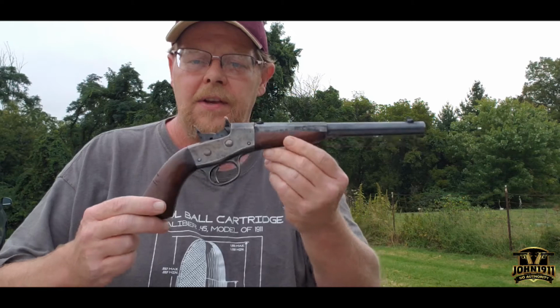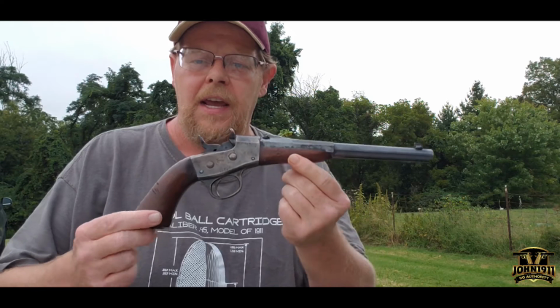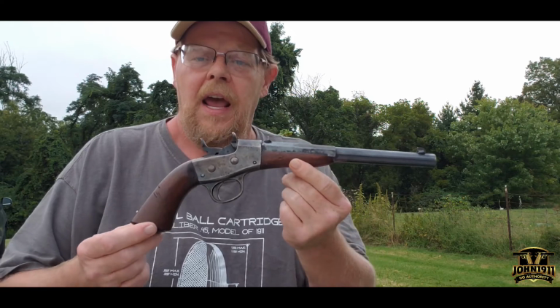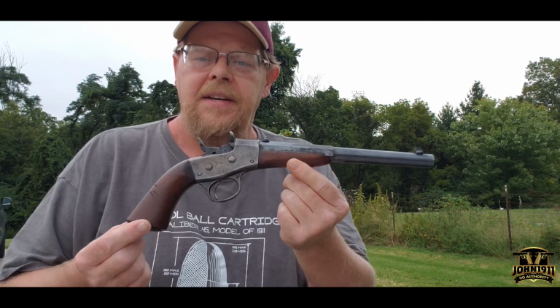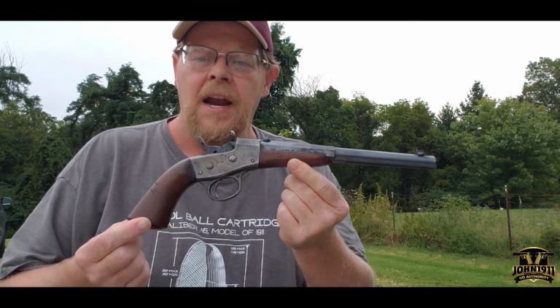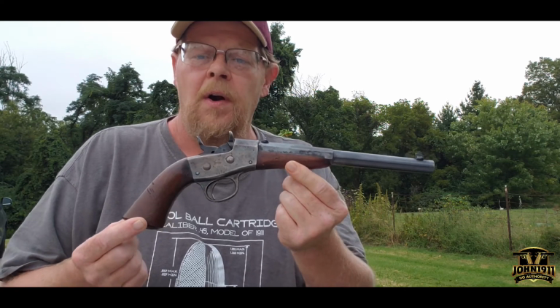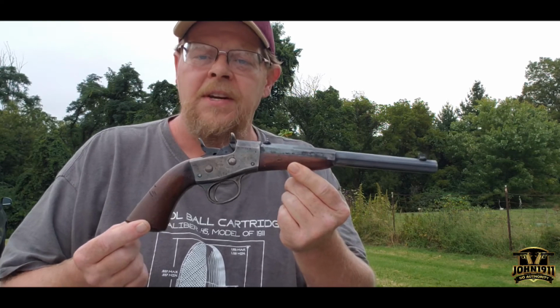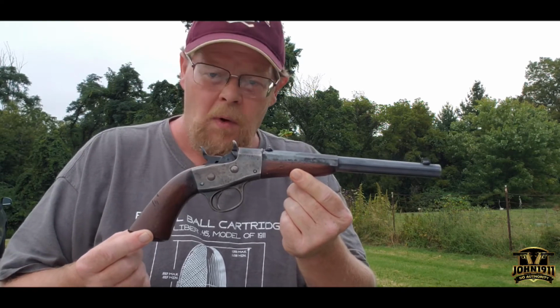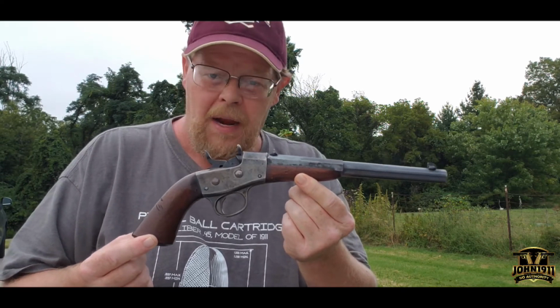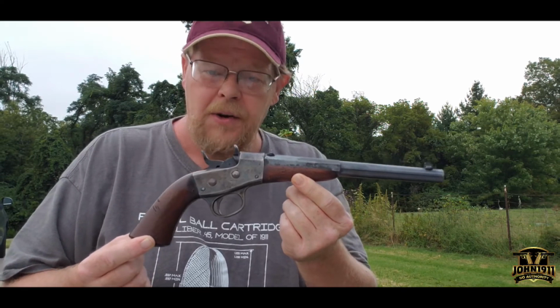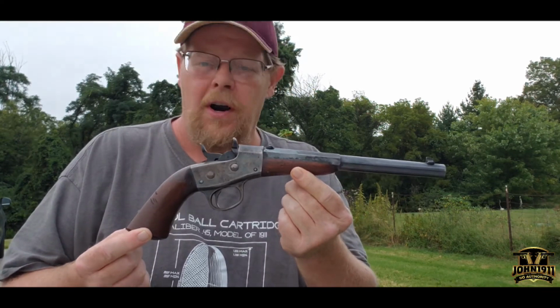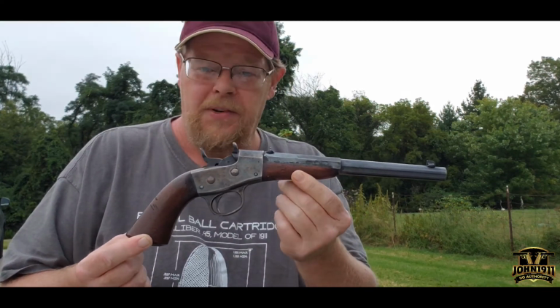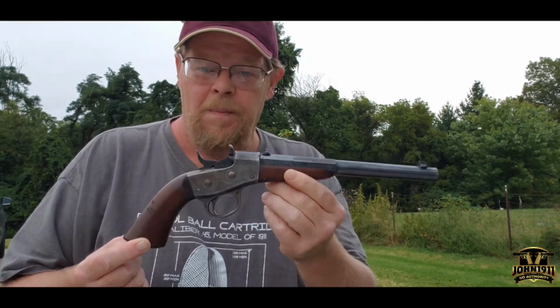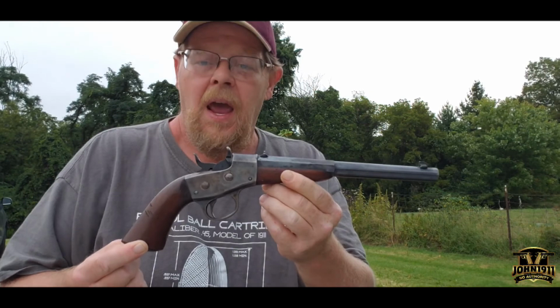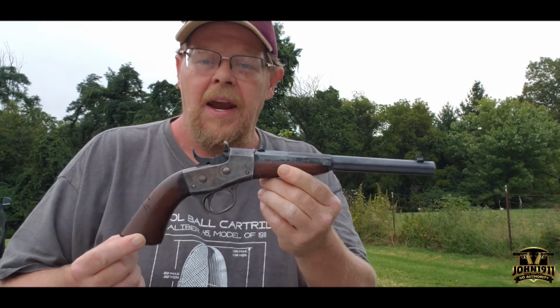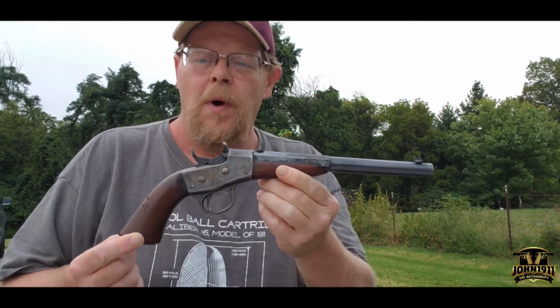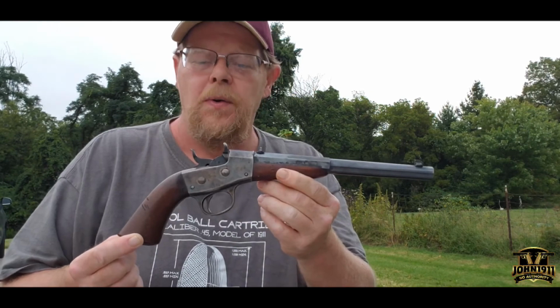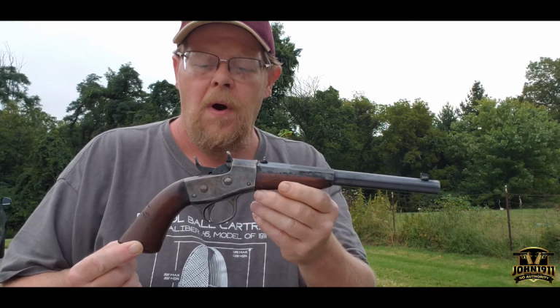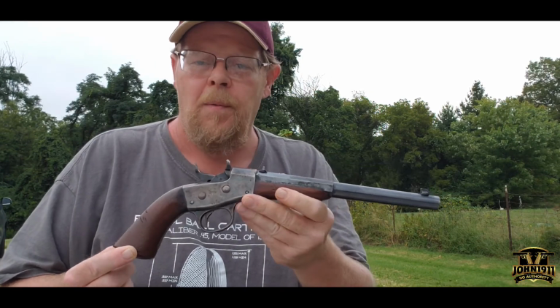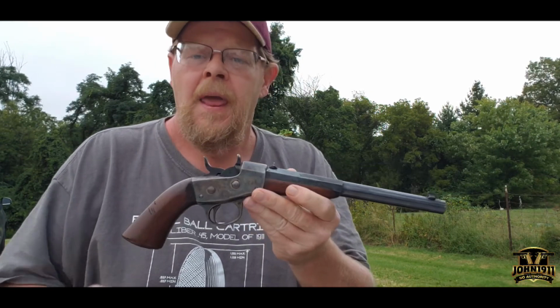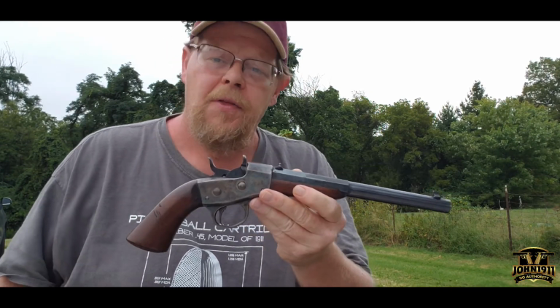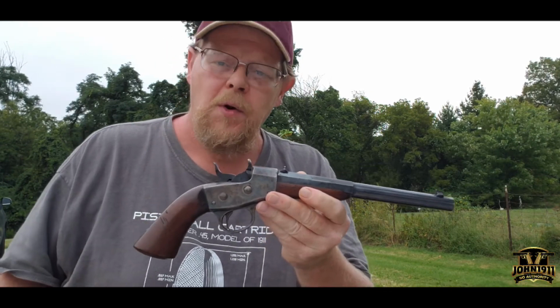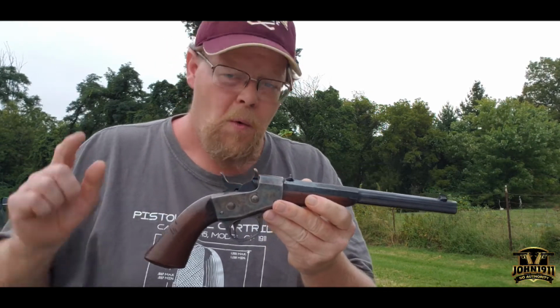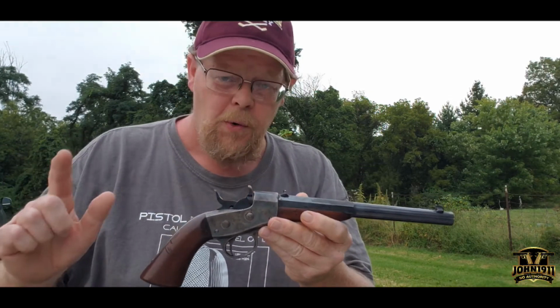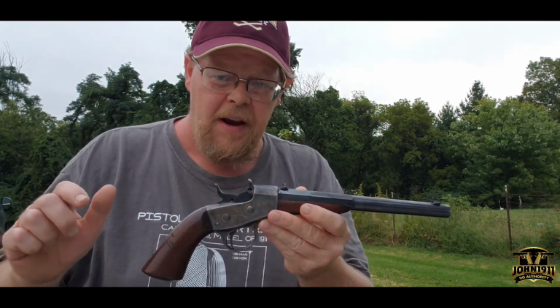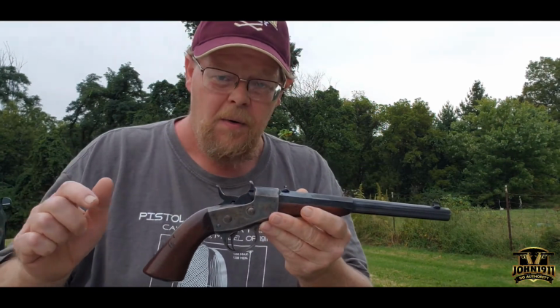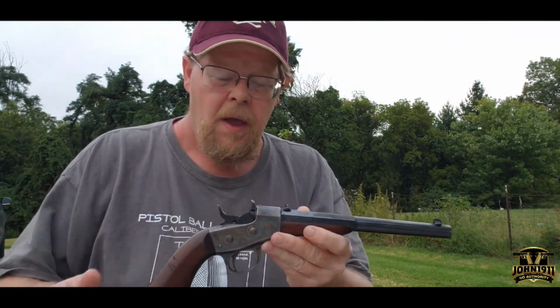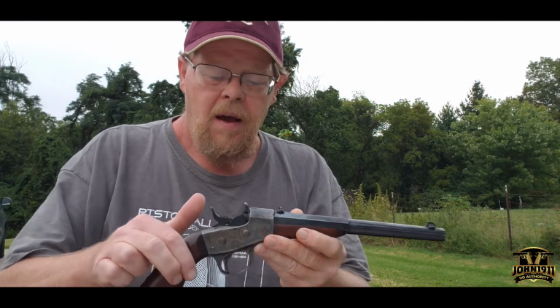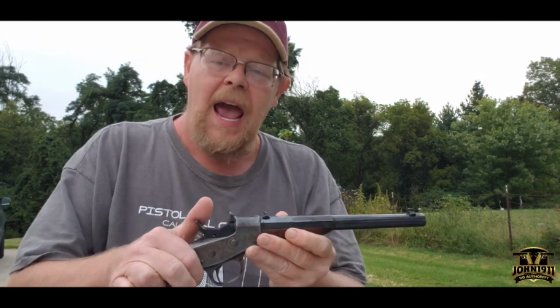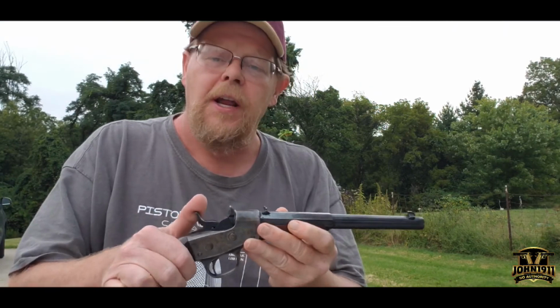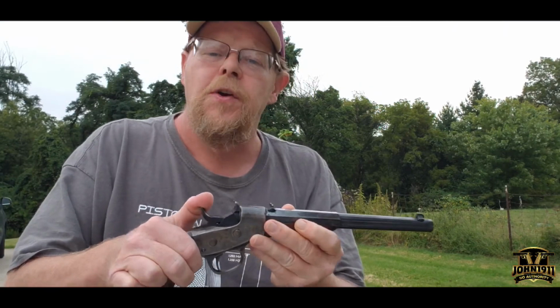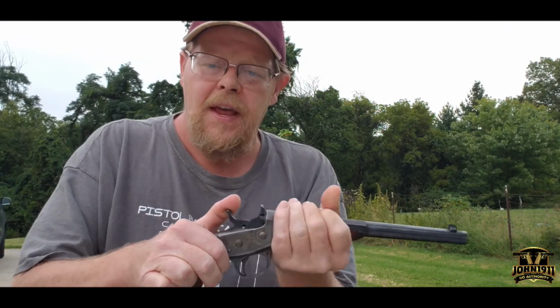This is the 1891 Remington Rolling Block Target Pistol in .22 long rifle. I thought I'd do a real short video of me actually shooting this.